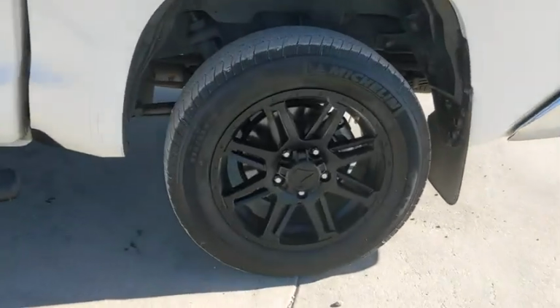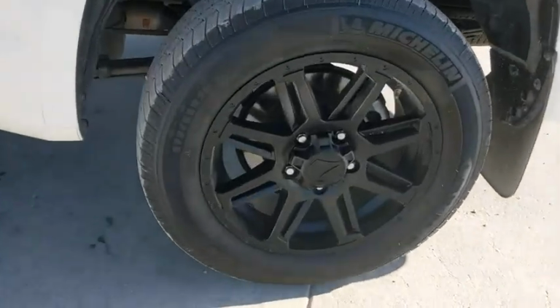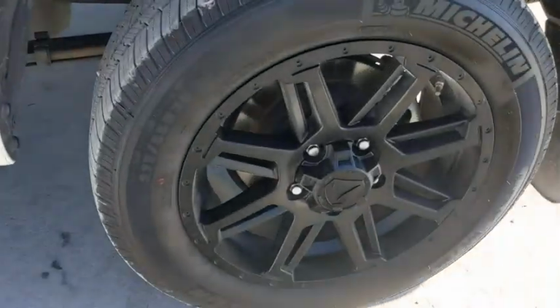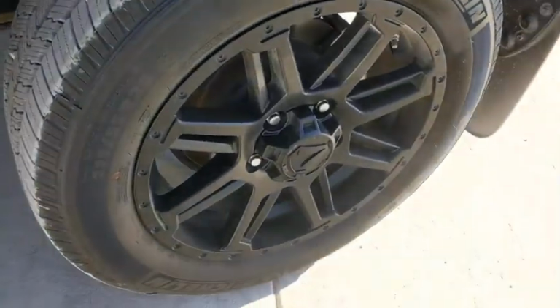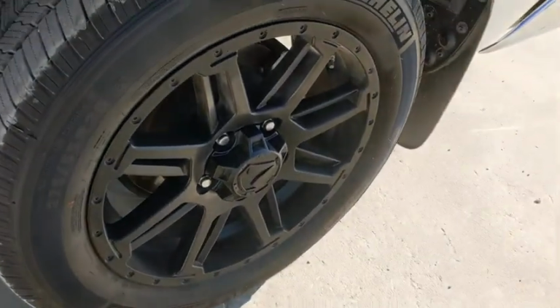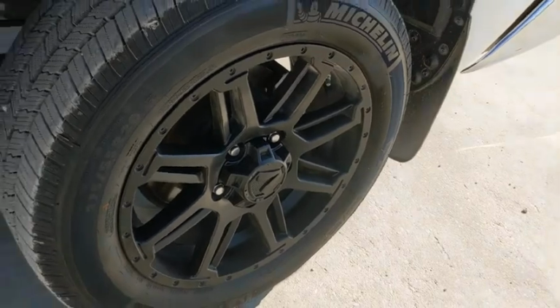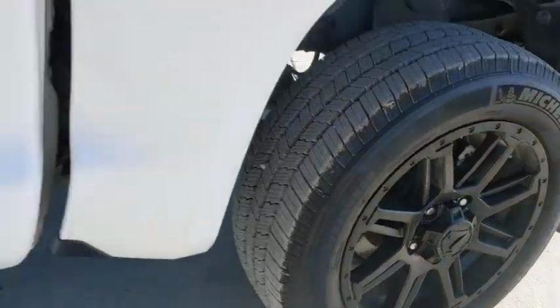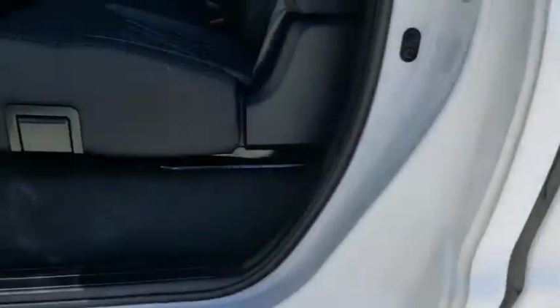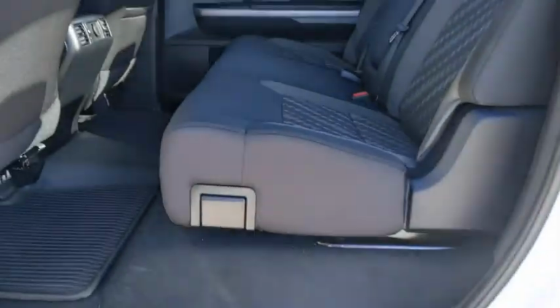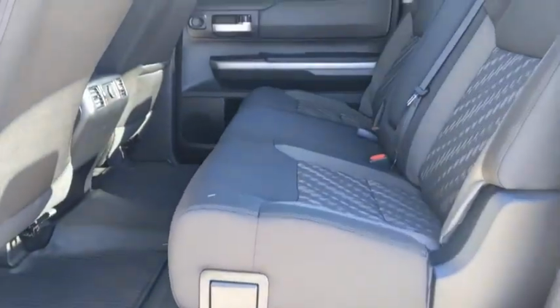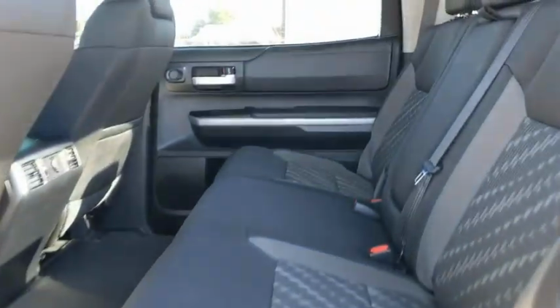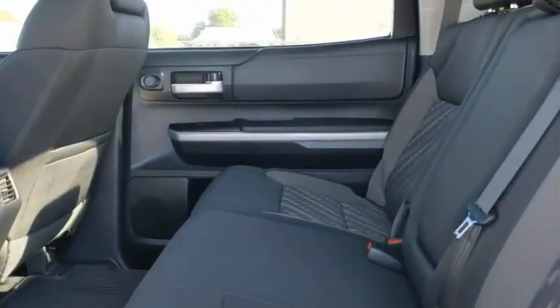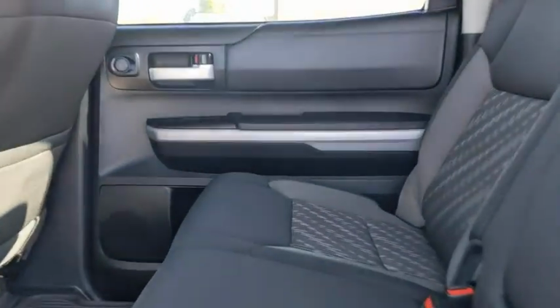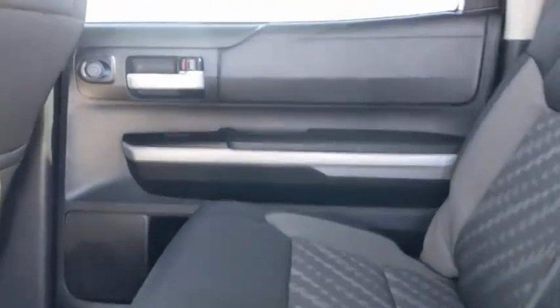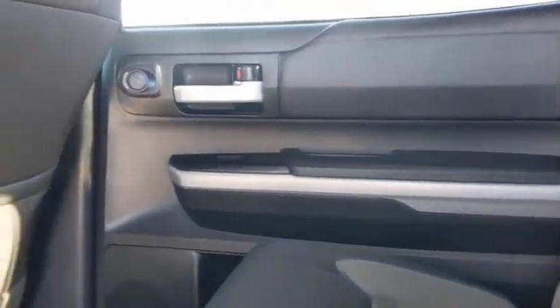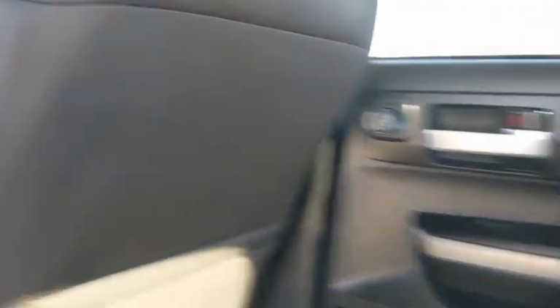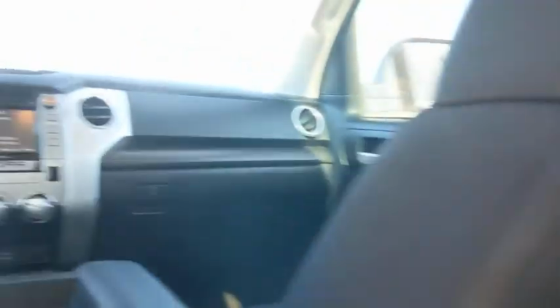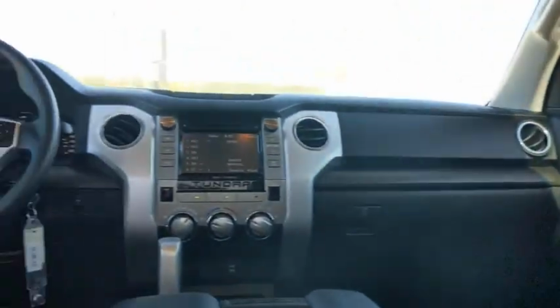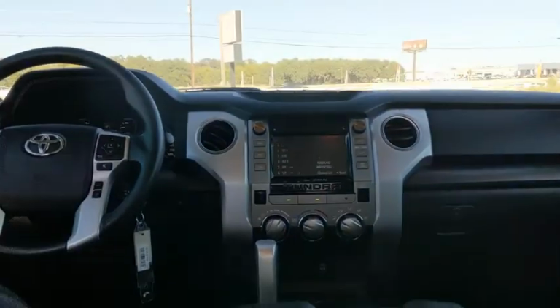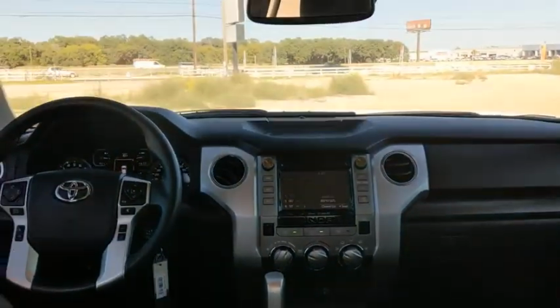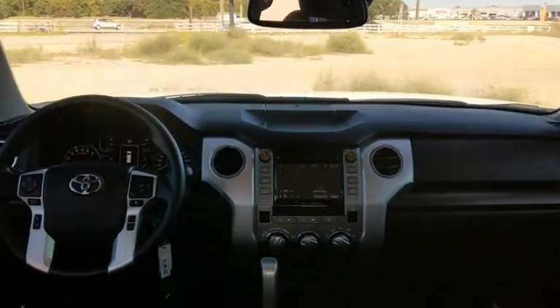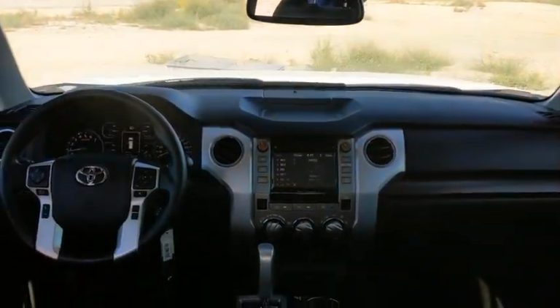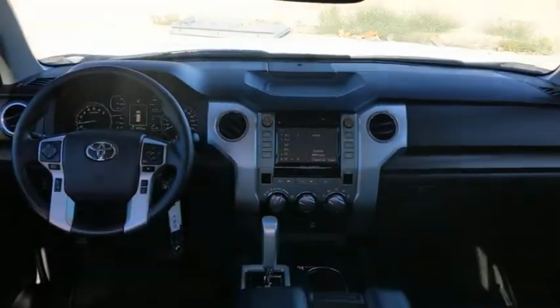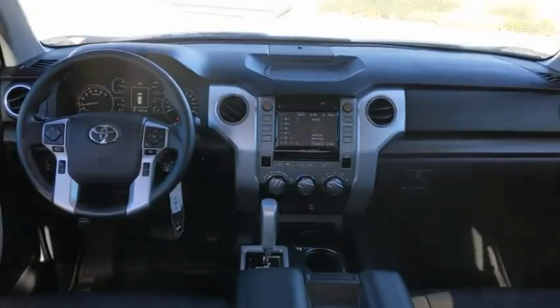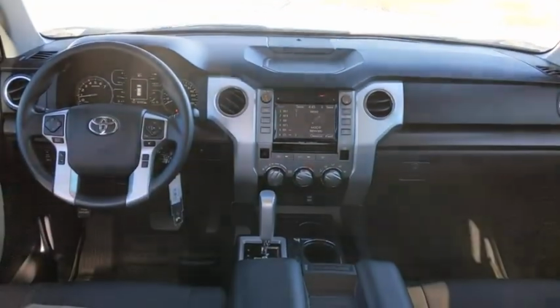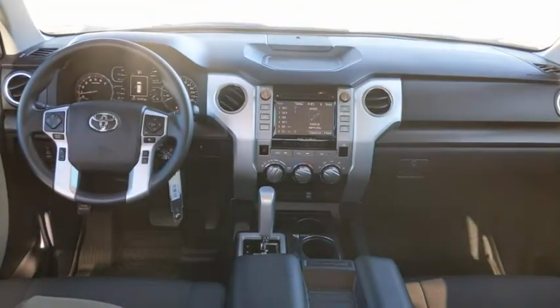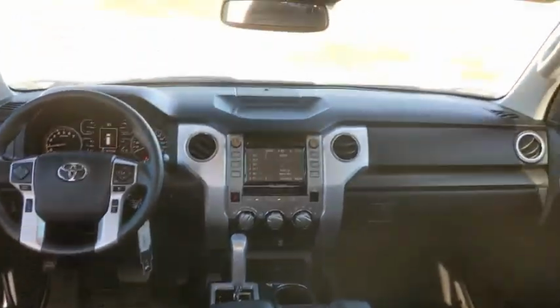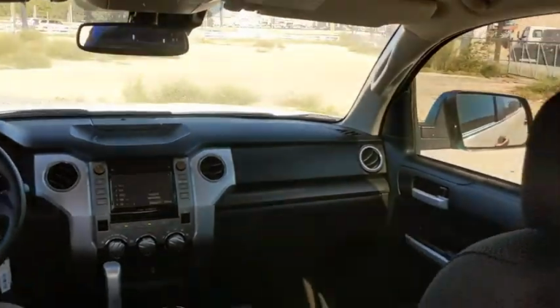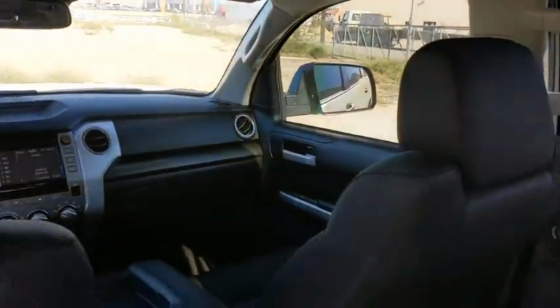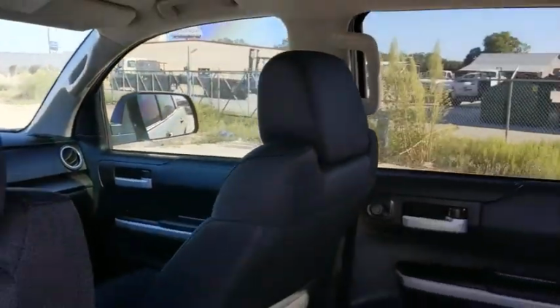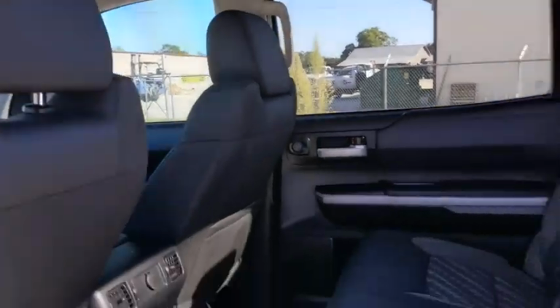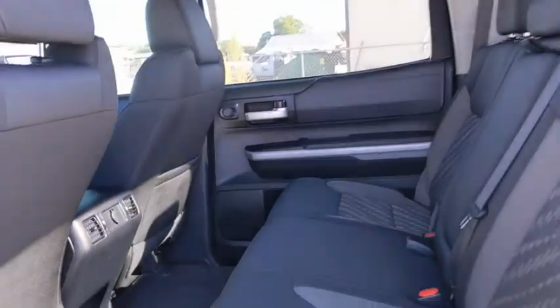This vehicle has less than 65,000 miles. Here are some of this vehicle's great options: traction control, dual airbags, power steering, four-wheel disc brakes, center armrest, power windows, rear window defroster, and CD player.